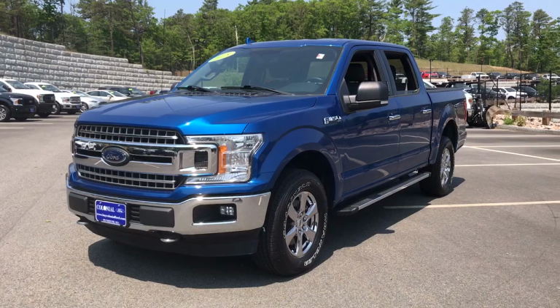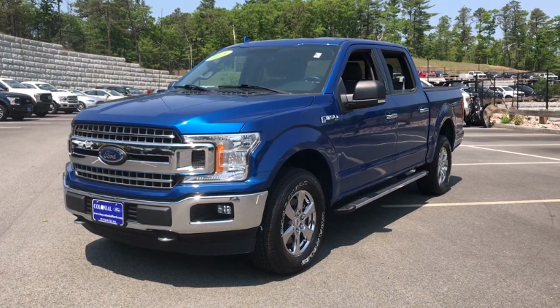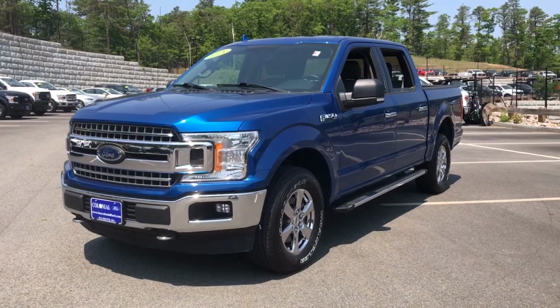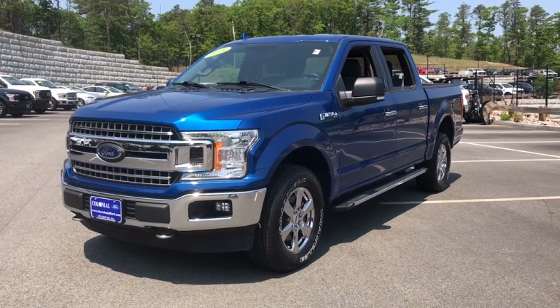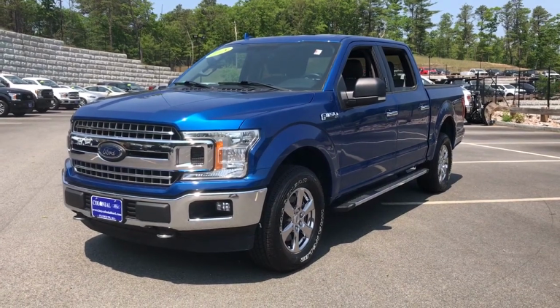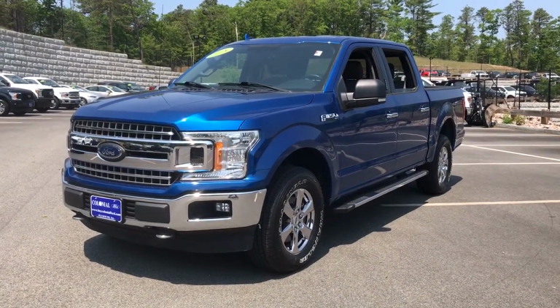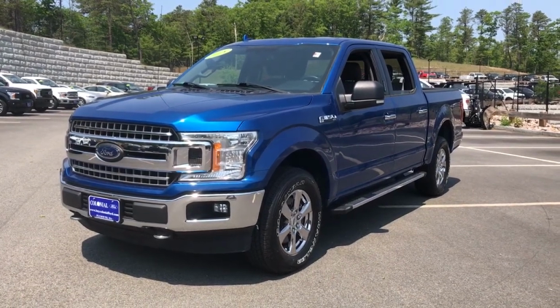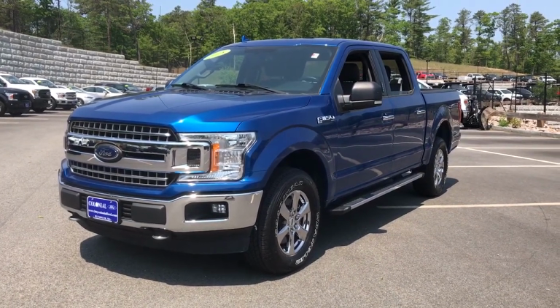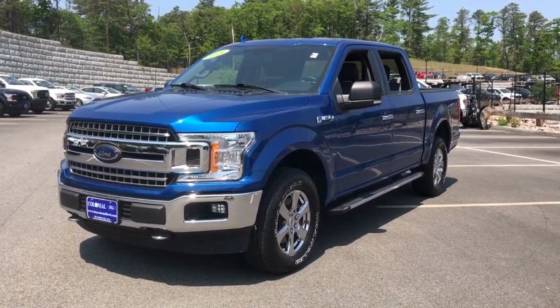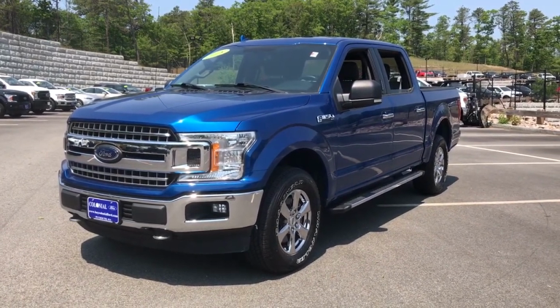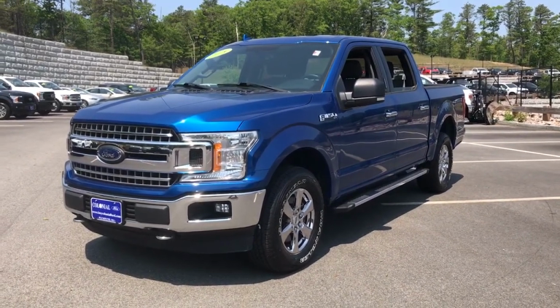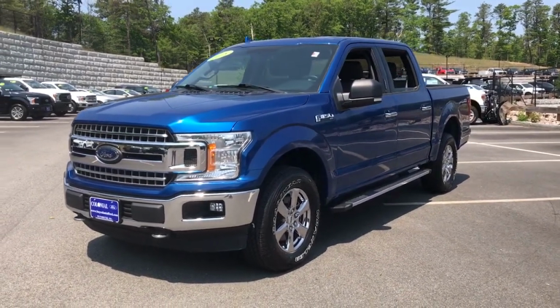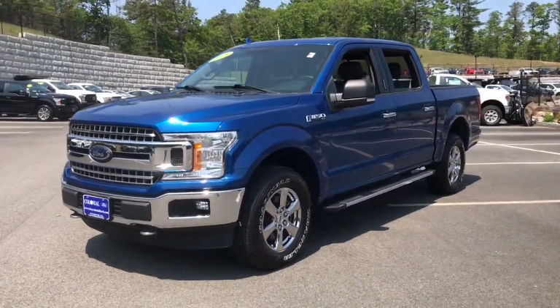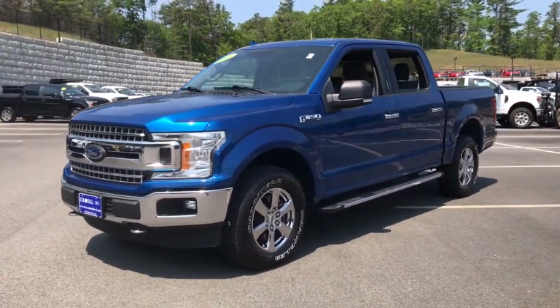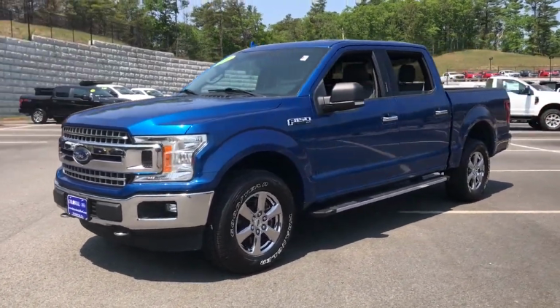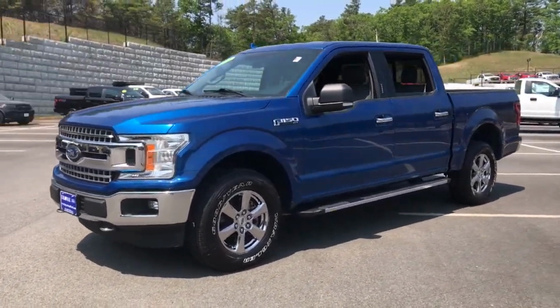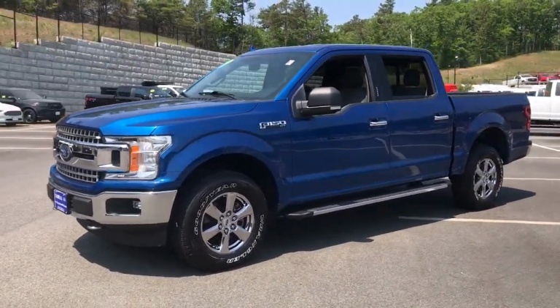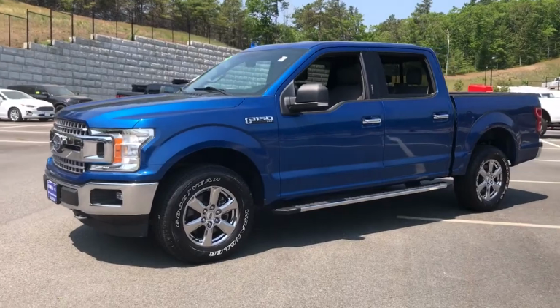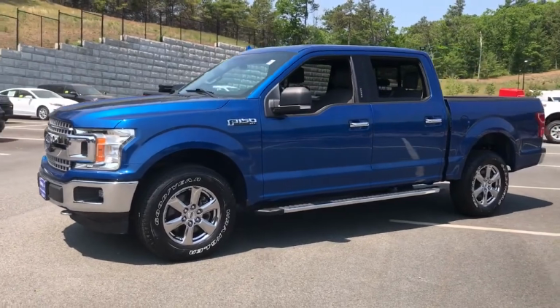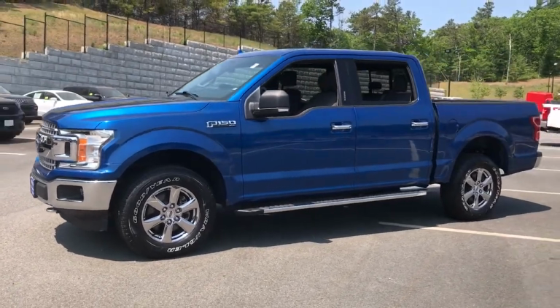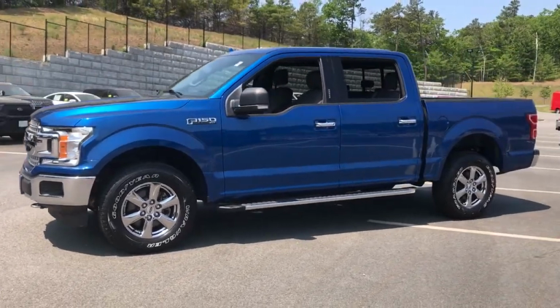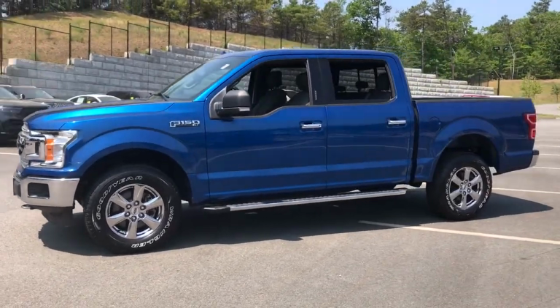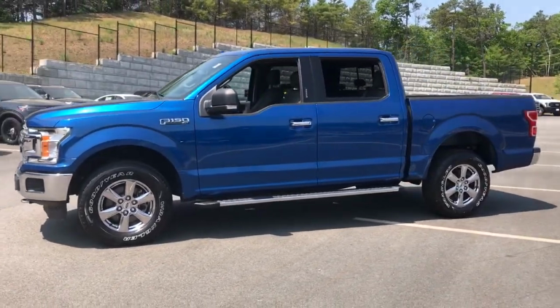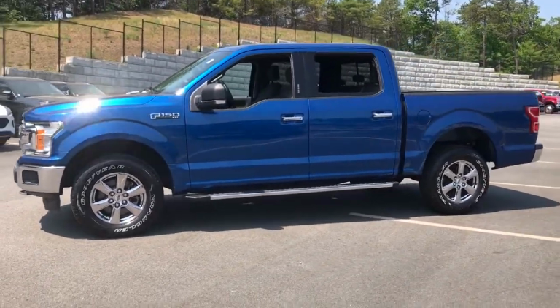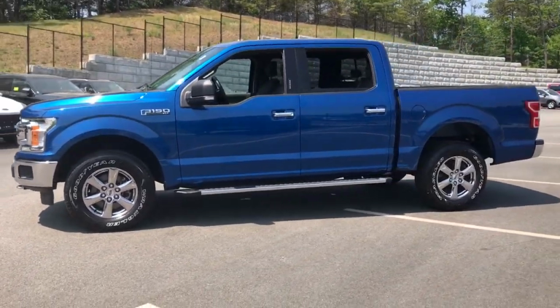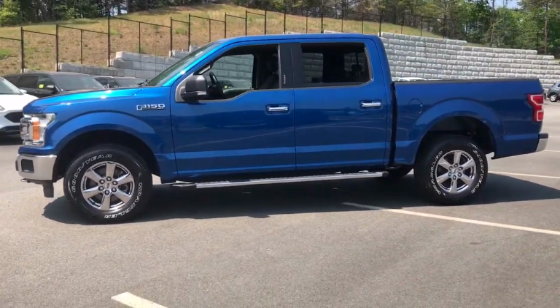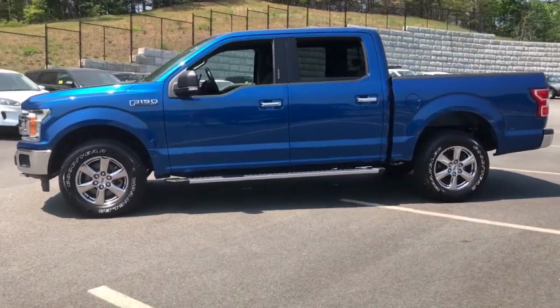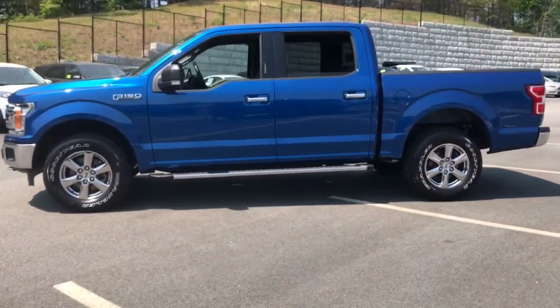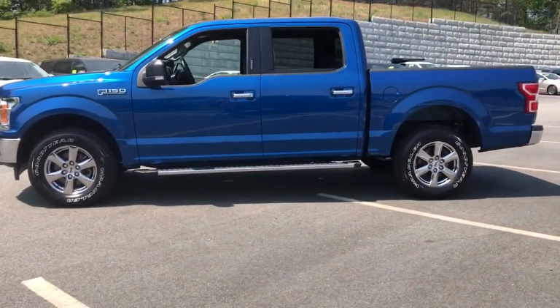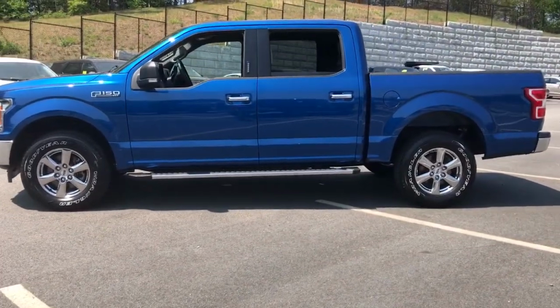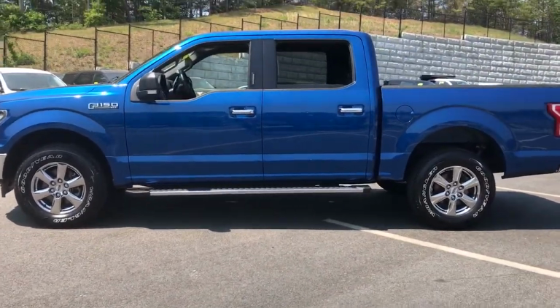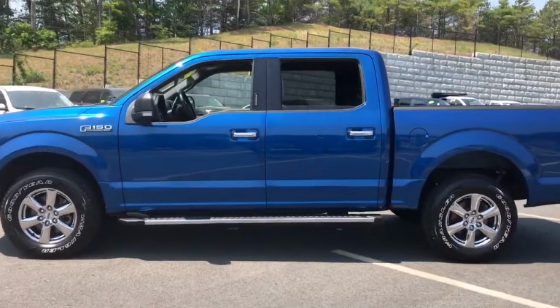Introducing the 2018 Ford F-150. With less than 25,000 miles on the odometer, this vehicle provides excellent value.